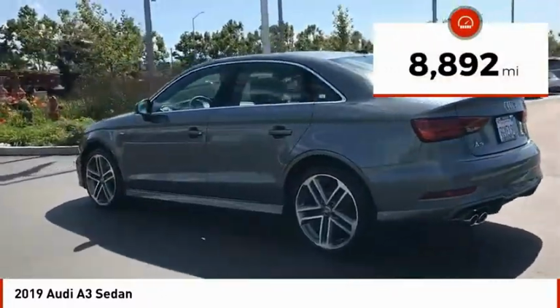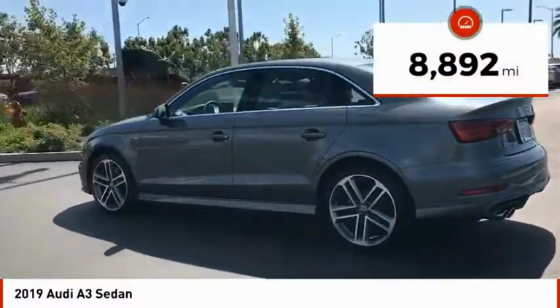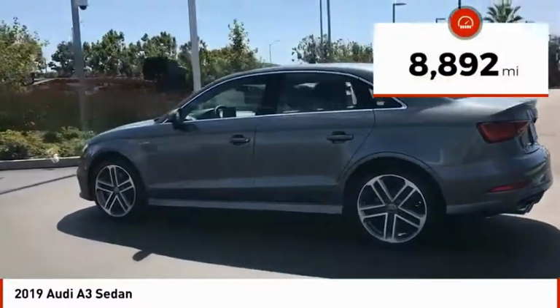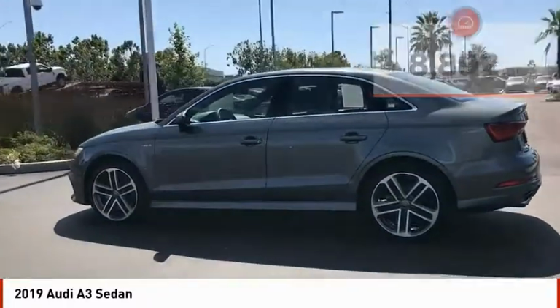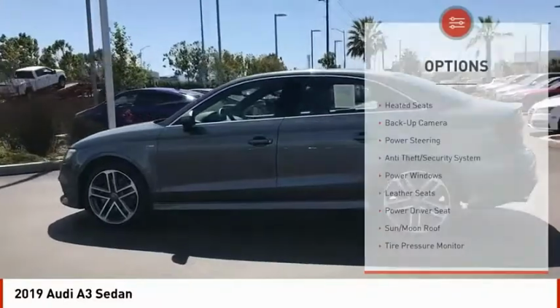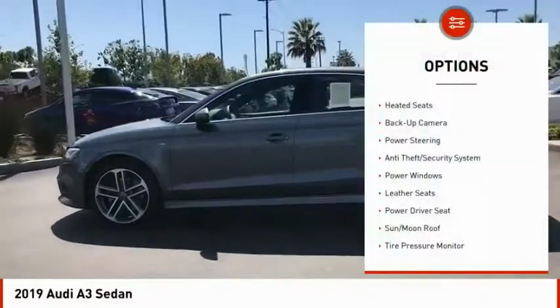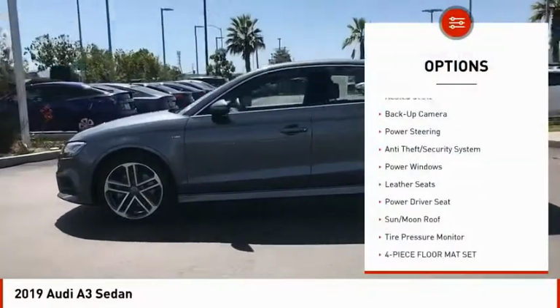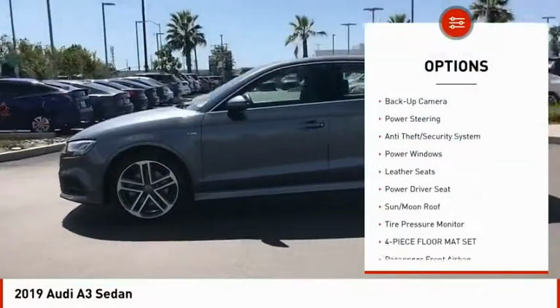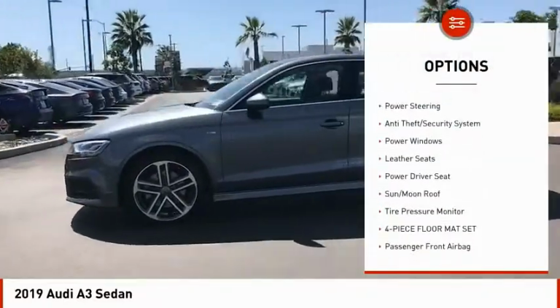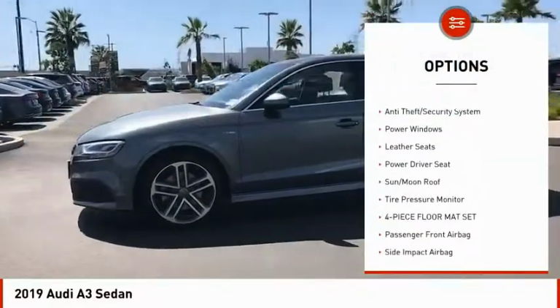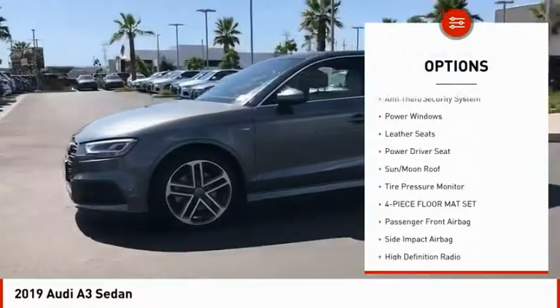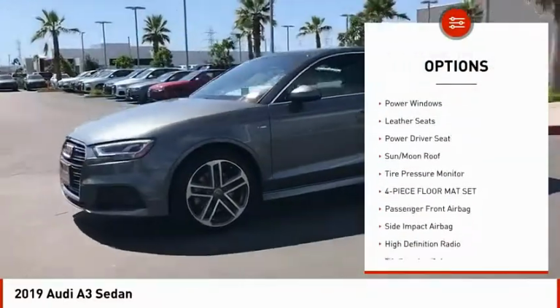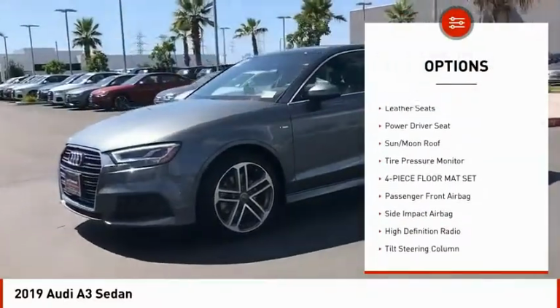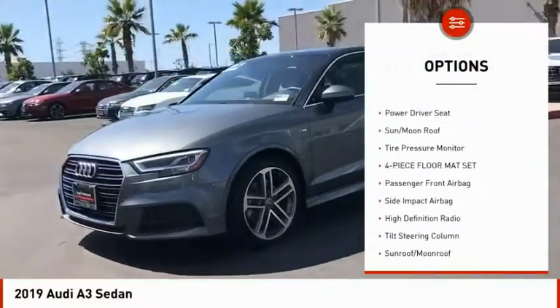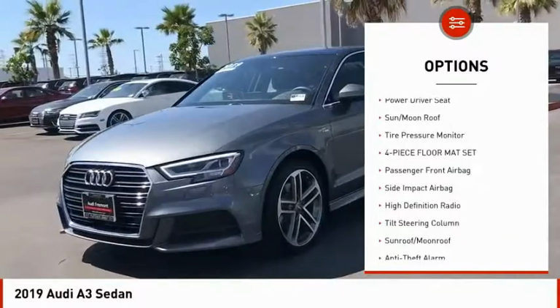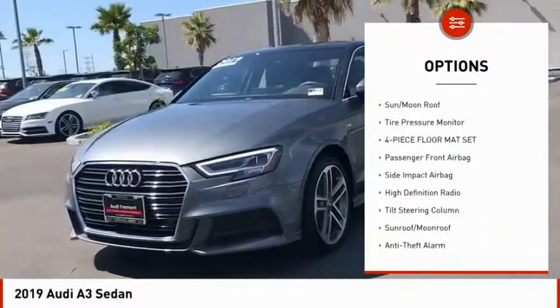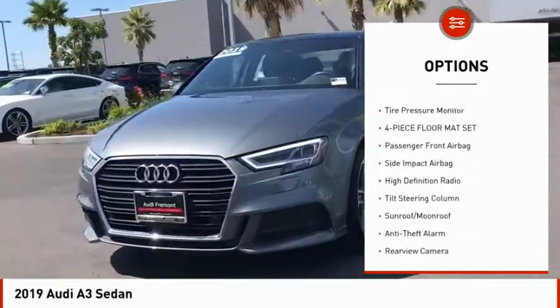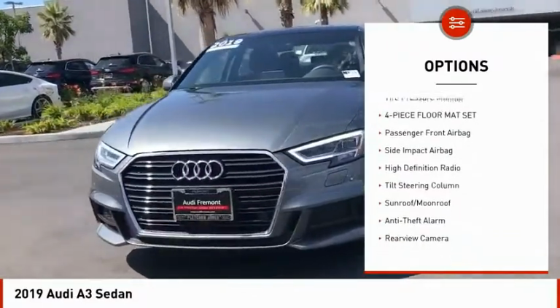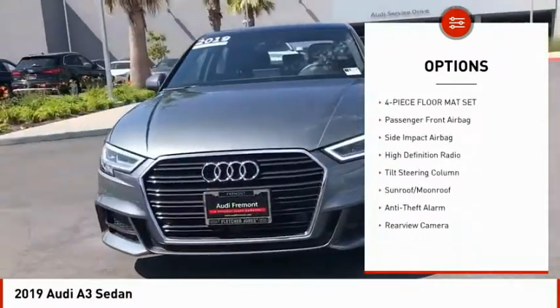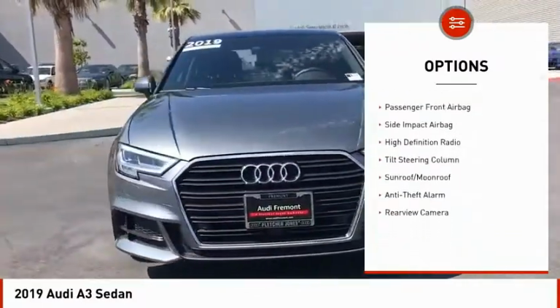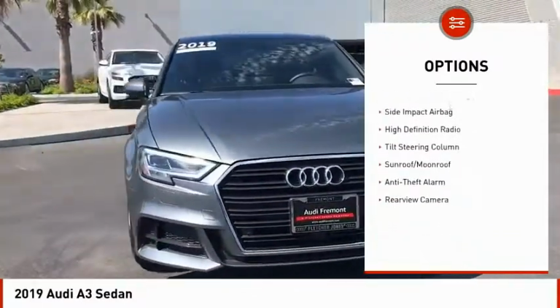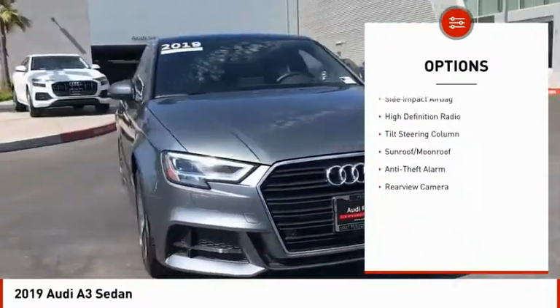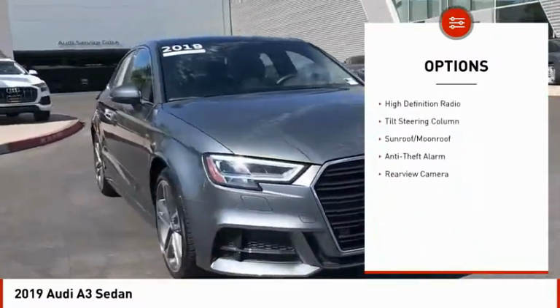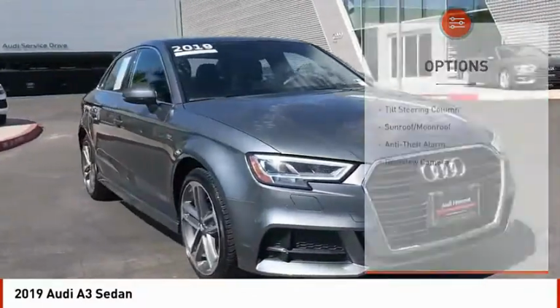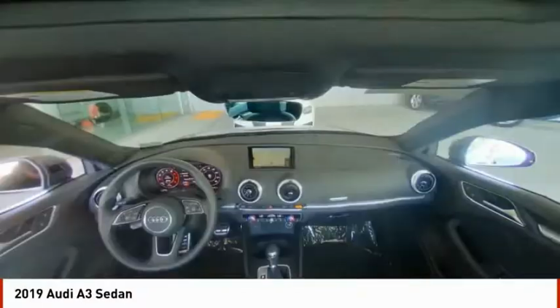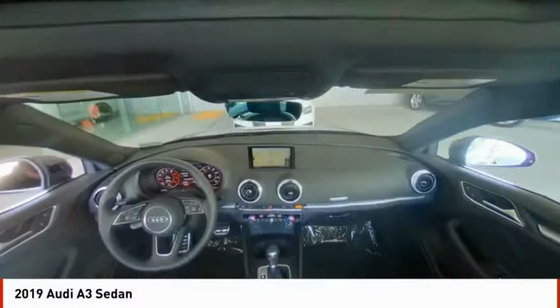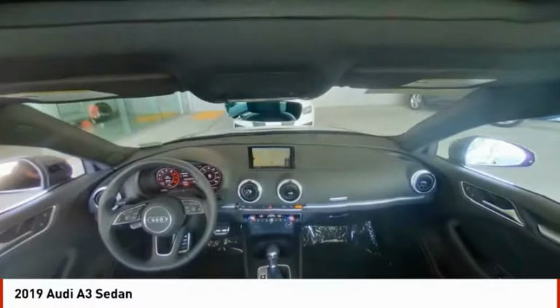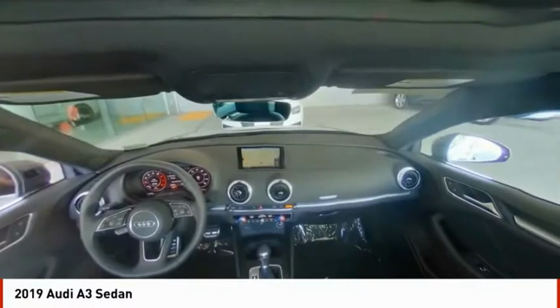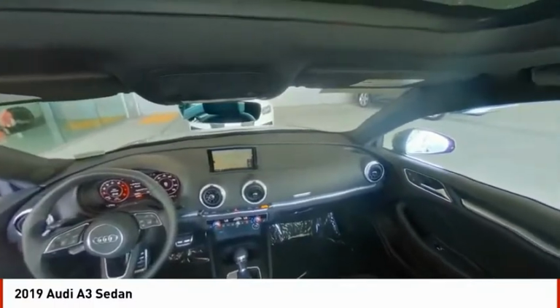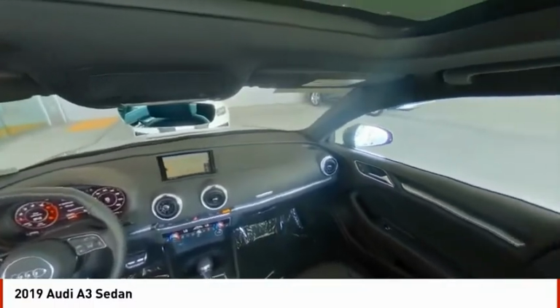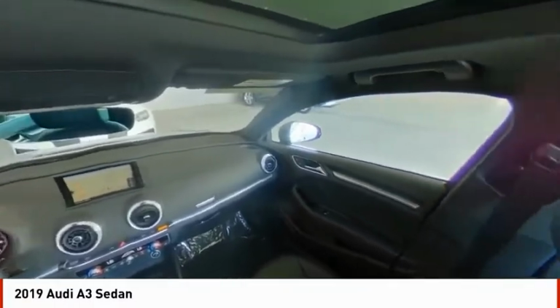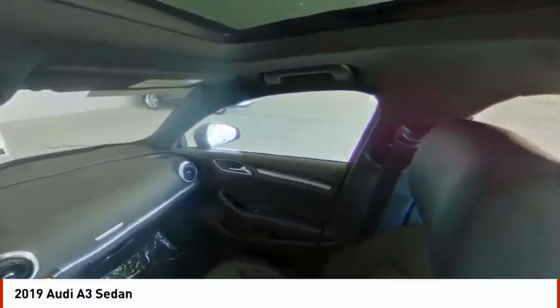Here are some of this vehicle's great options: heated seats, backup camera, power steering, anti-theft security system, power windows, leather seats, power driver seat, sun moonroof, tire pressure monitor, four-piece floor mat set.